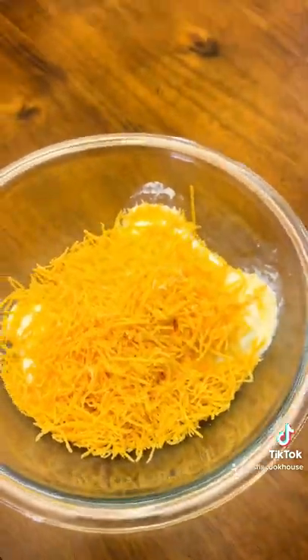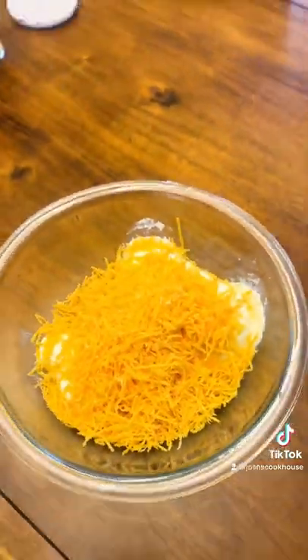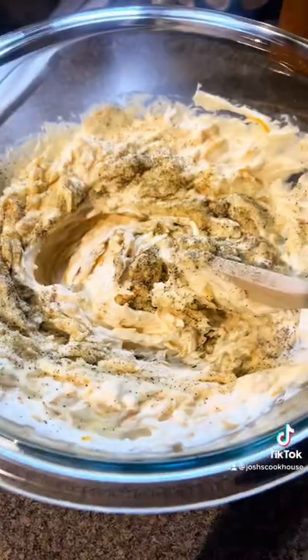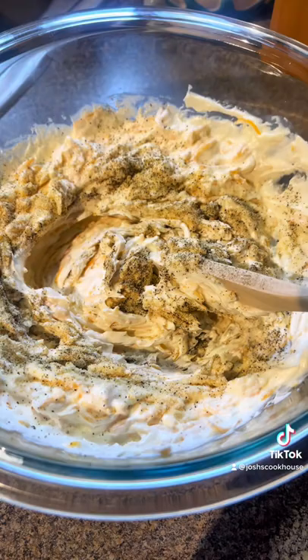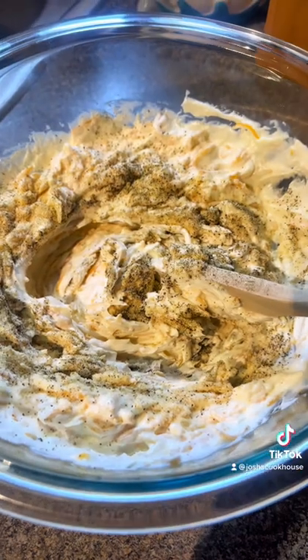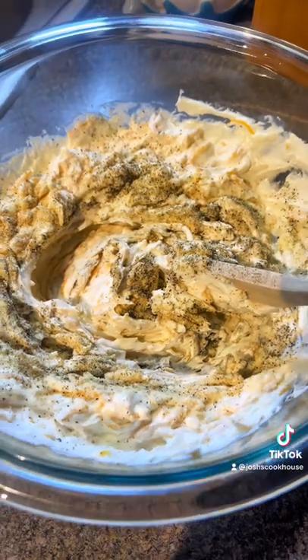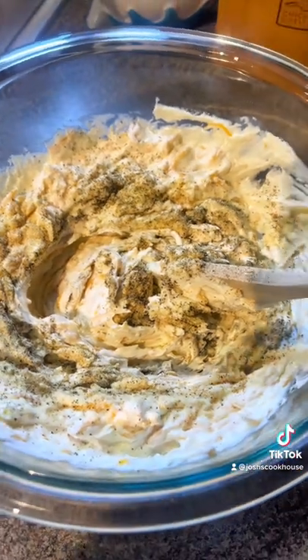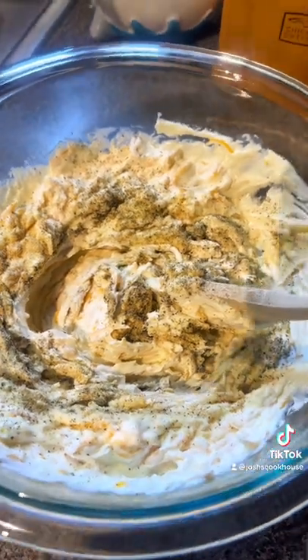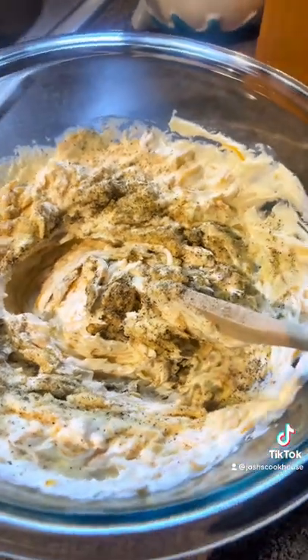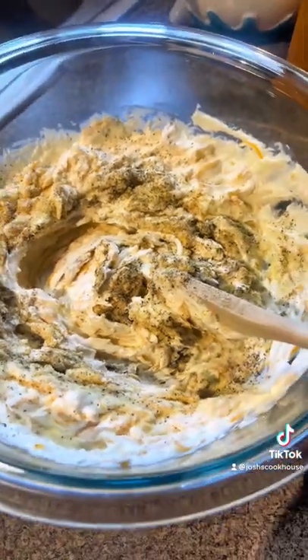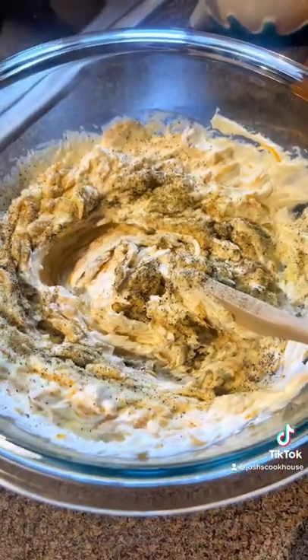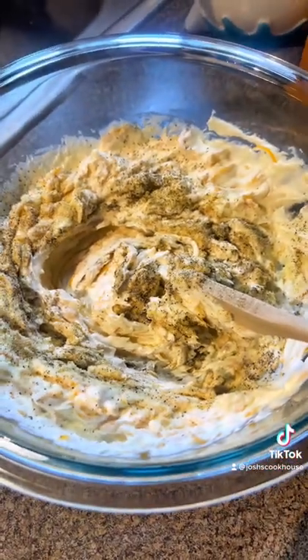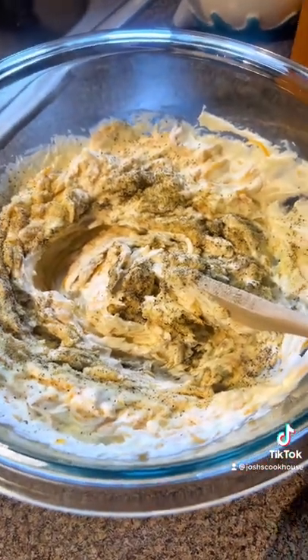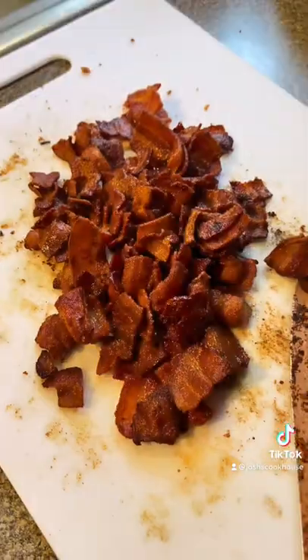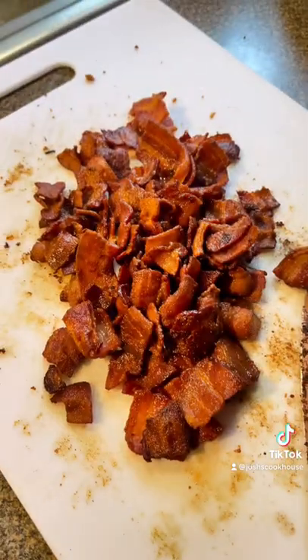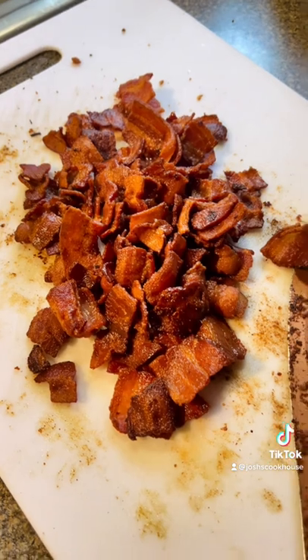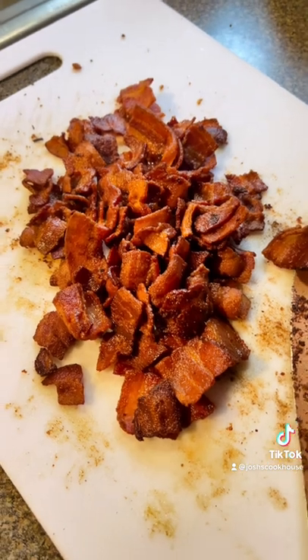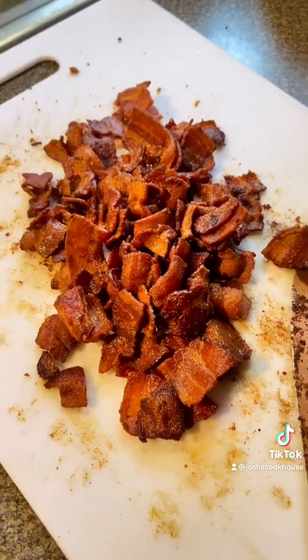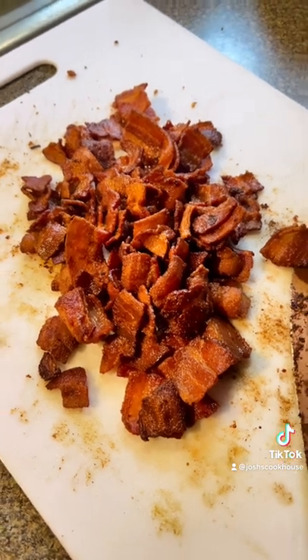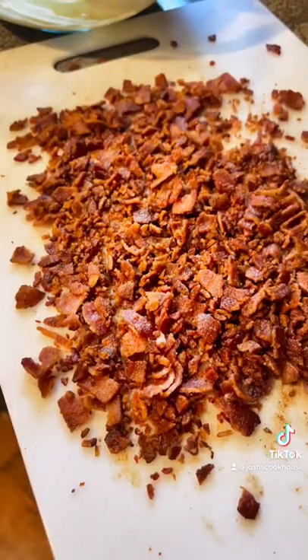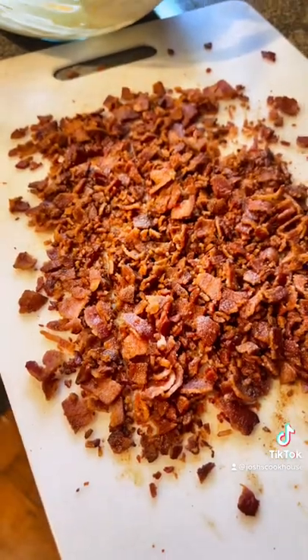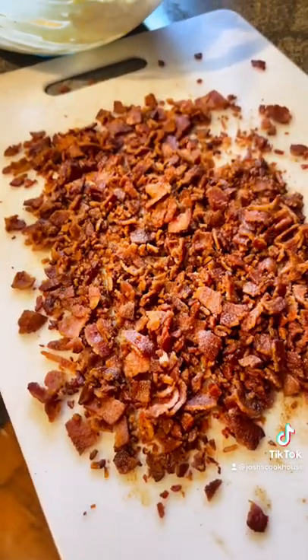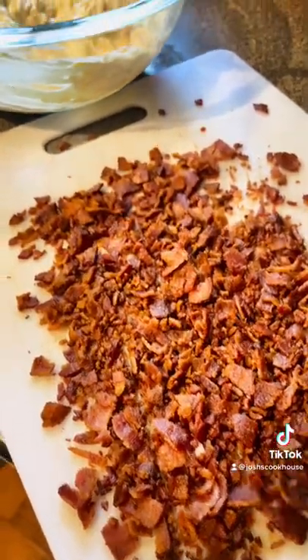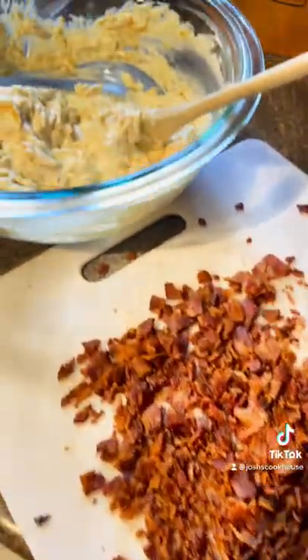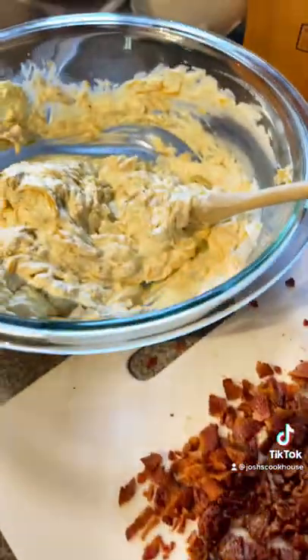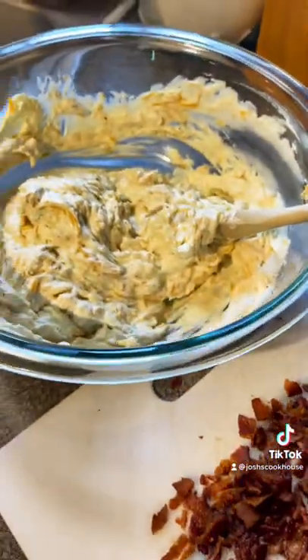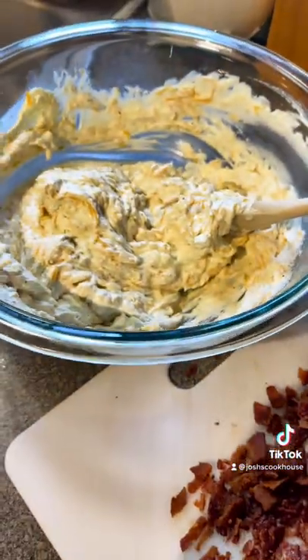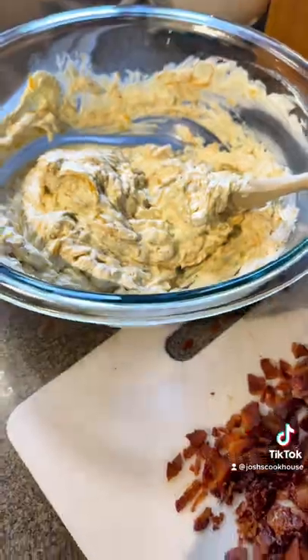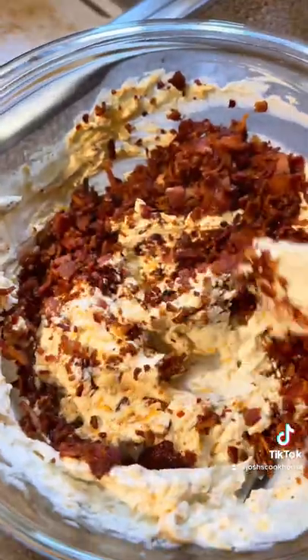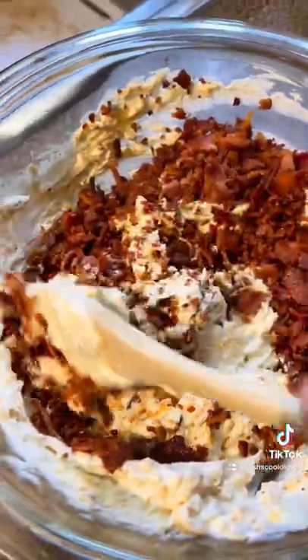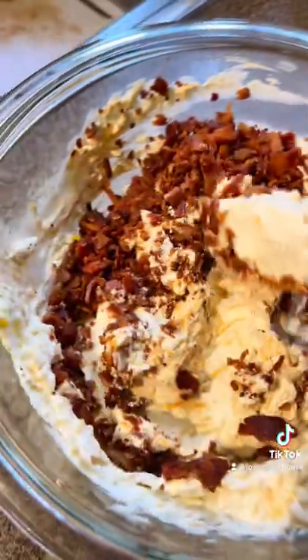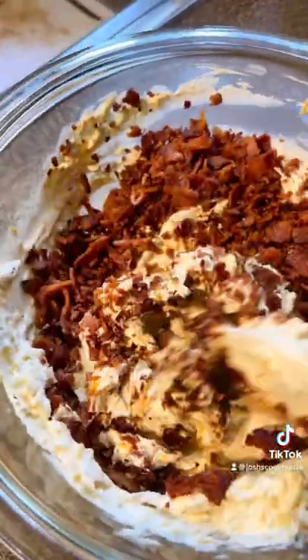Add in your sharp cheddar cheese, some salt, onion powder, garlic powder, and black pepper. Chop up your bacon into little bits and add your bacon bits to your cream cheese mixture. Mix it evenly.